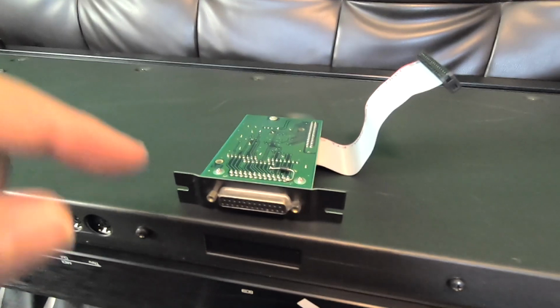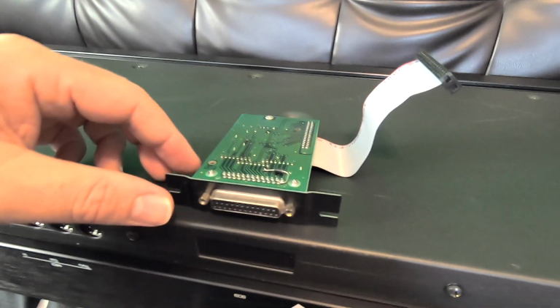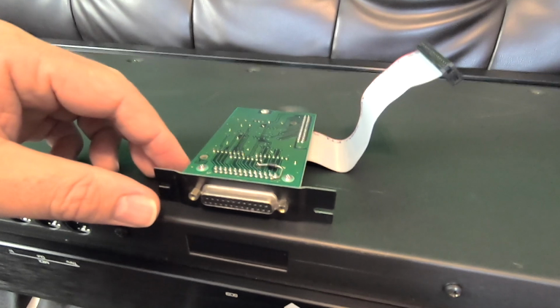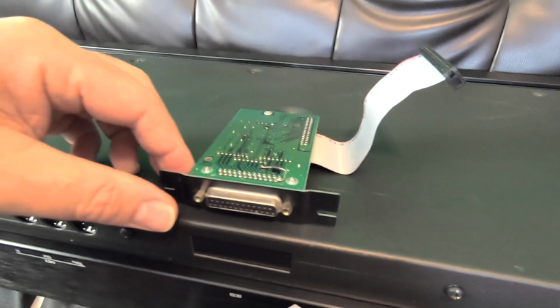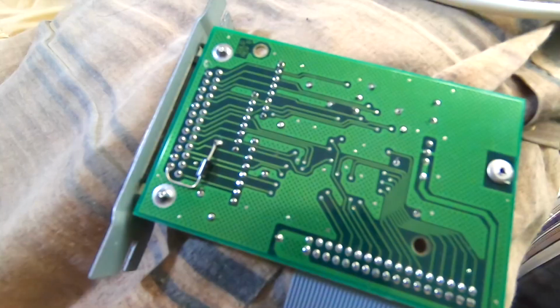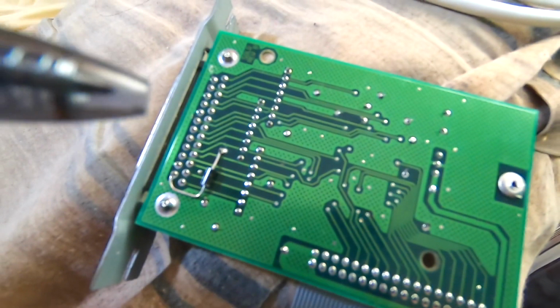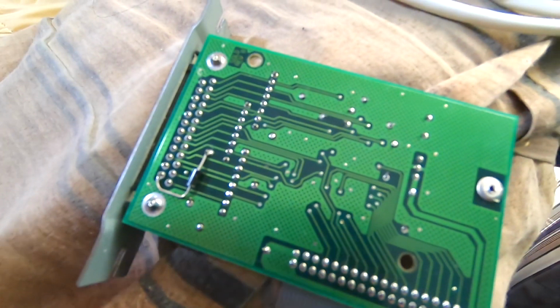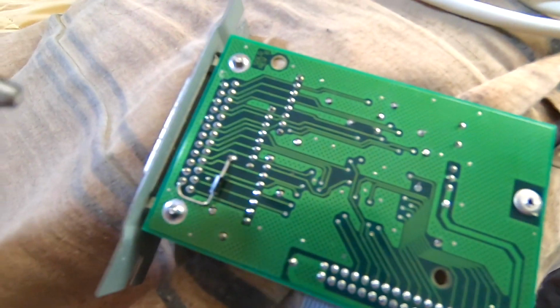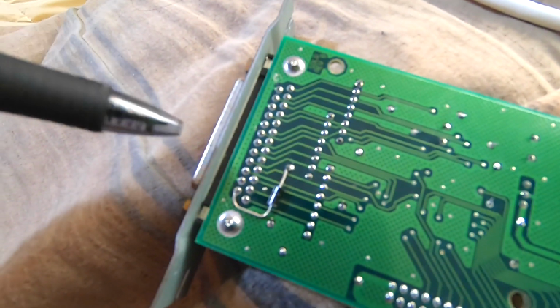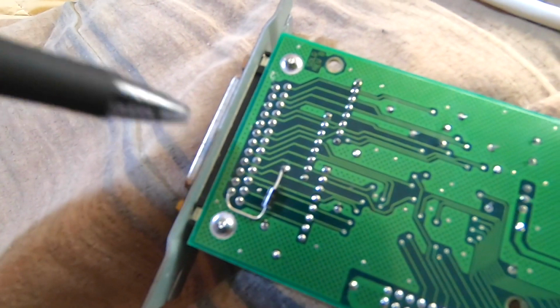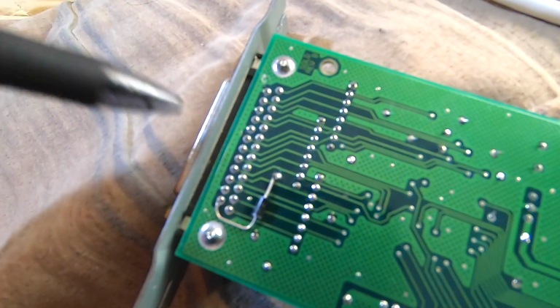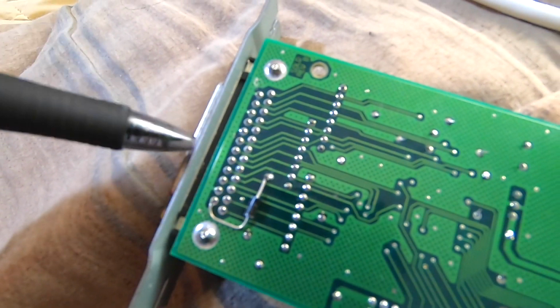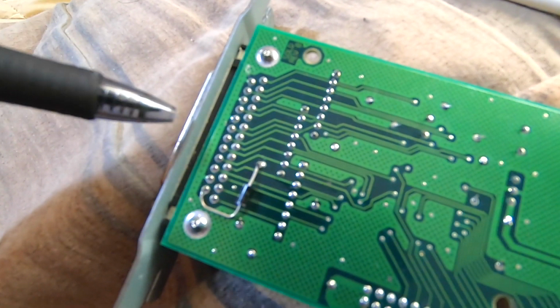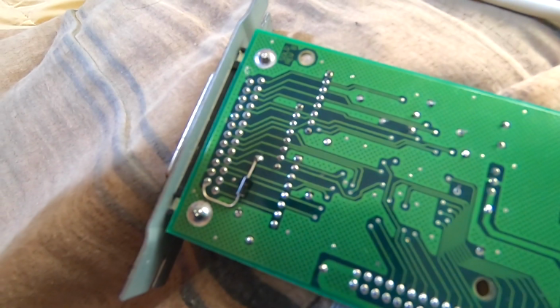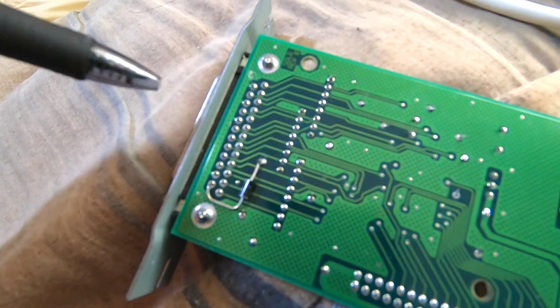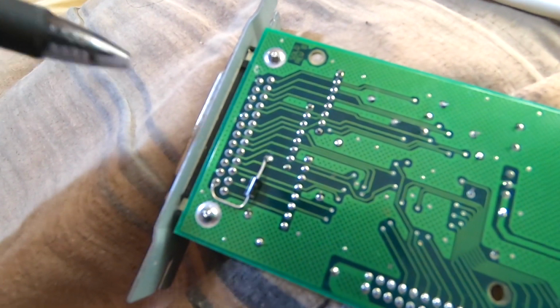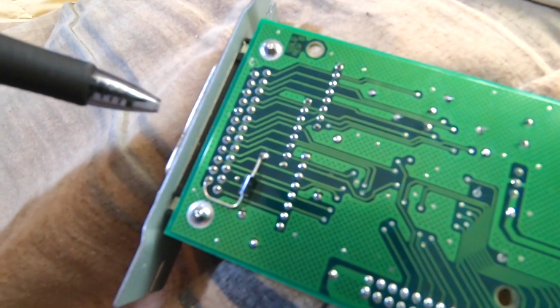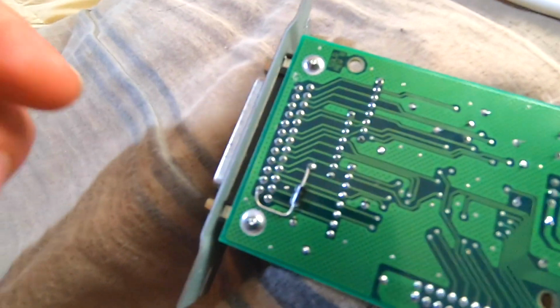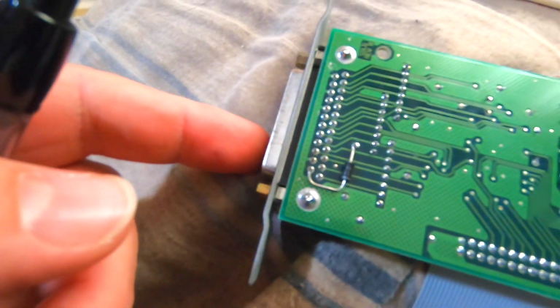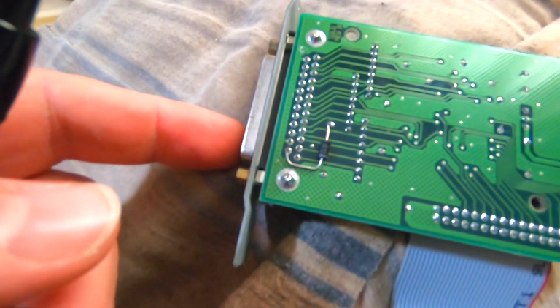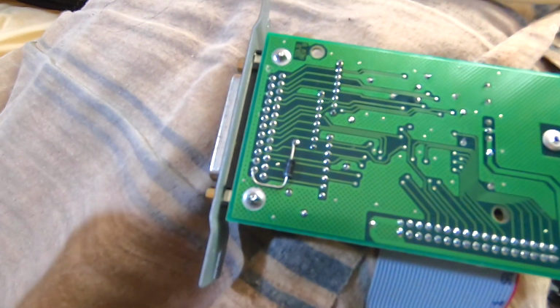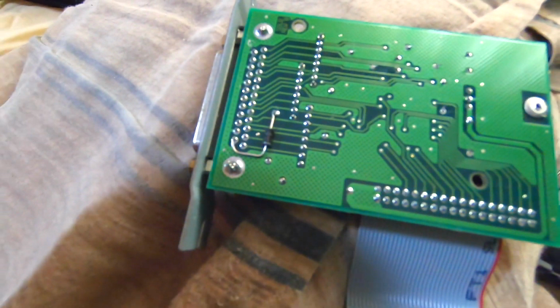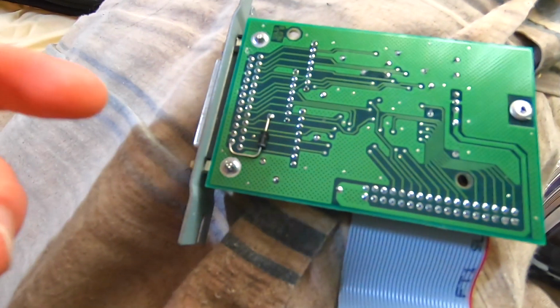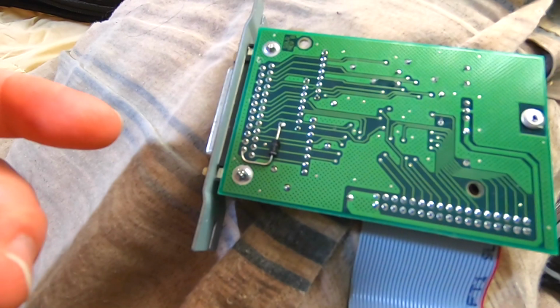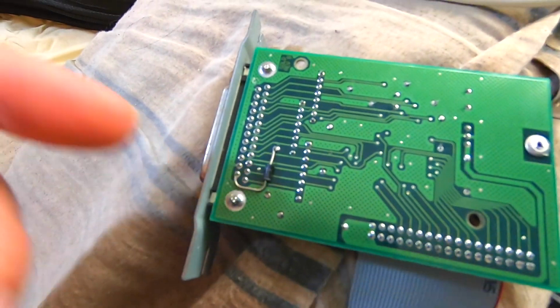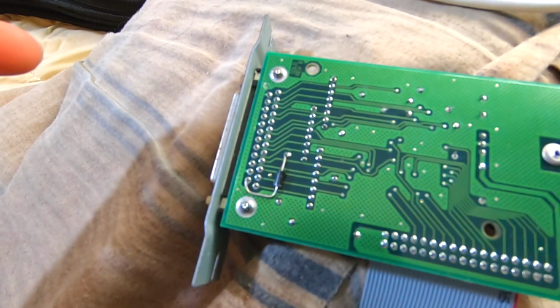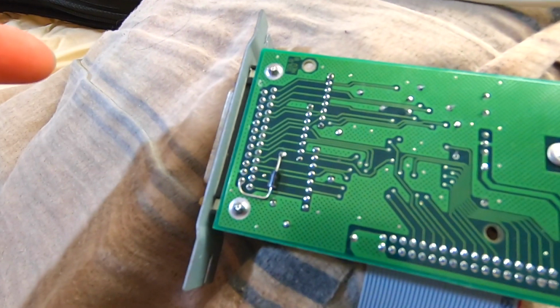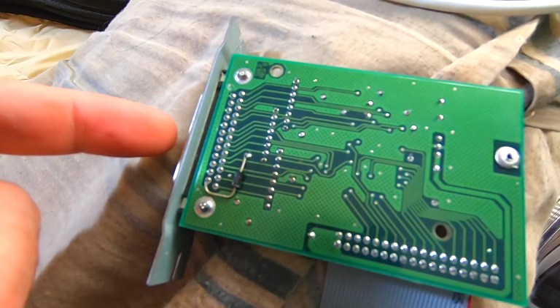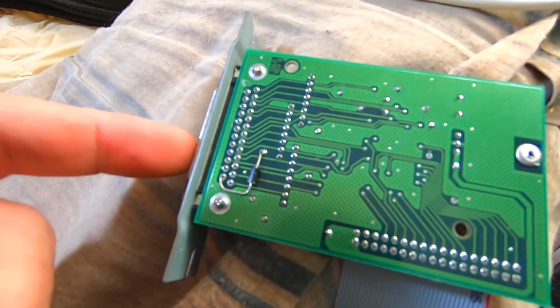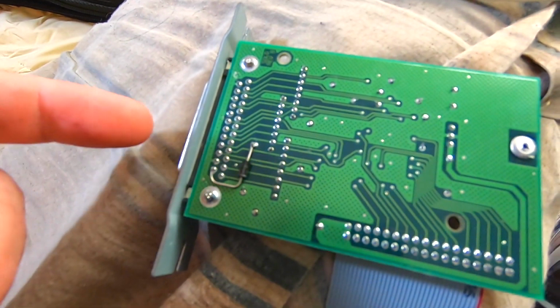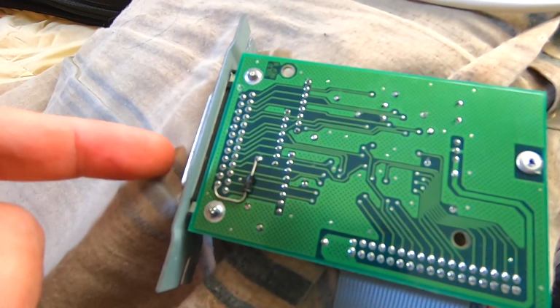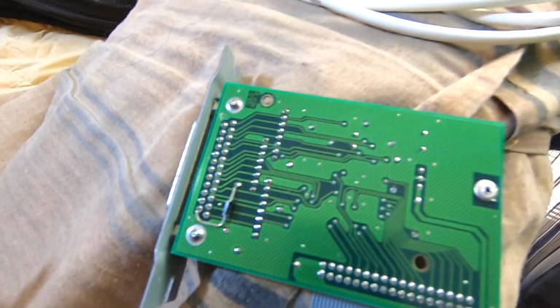I did a modification to this thing. These Ensonics will not power the SCSI interface. So if you plug anything into this — any drive or anything that doesn't power itself from an external source — this won't power it. Kurzweils will.